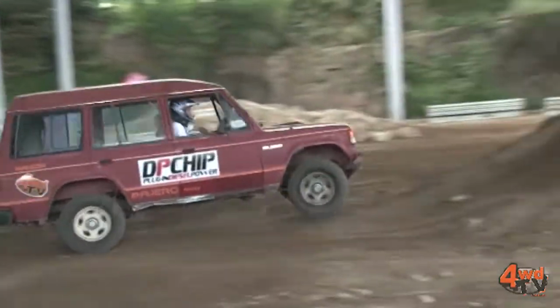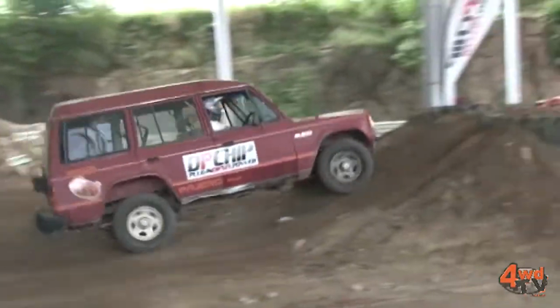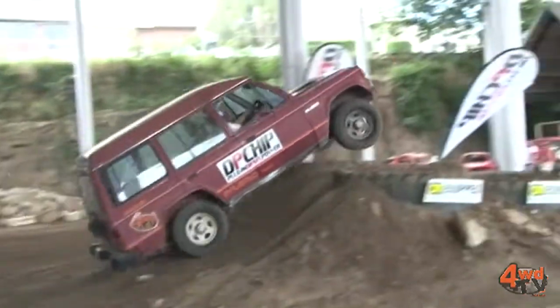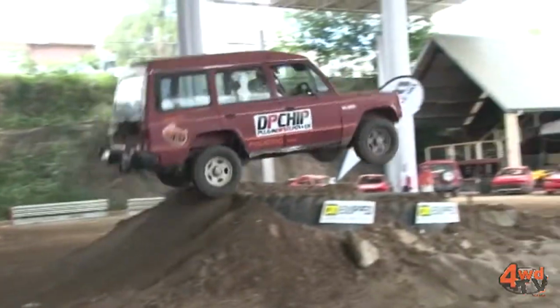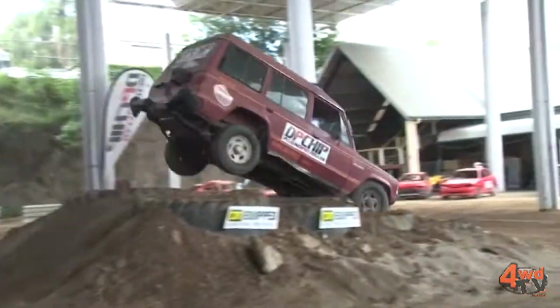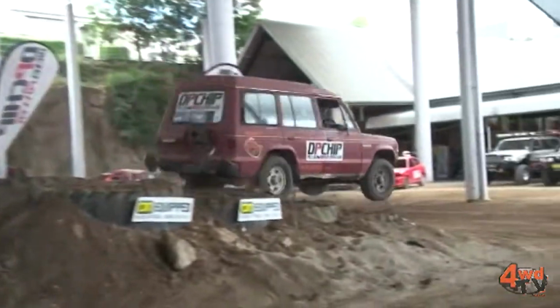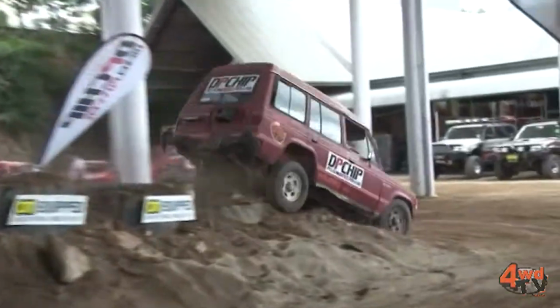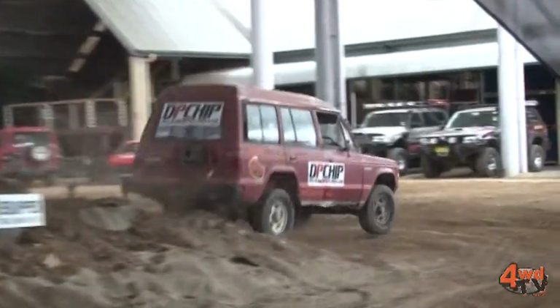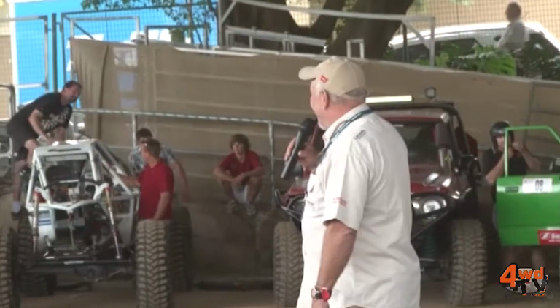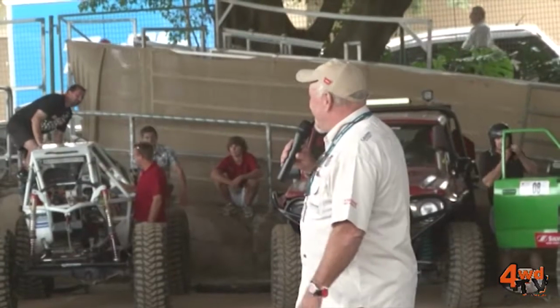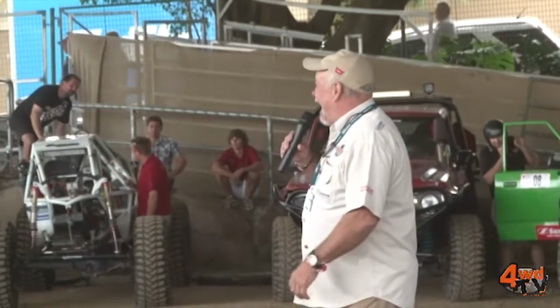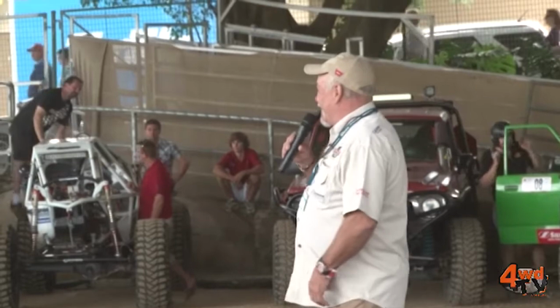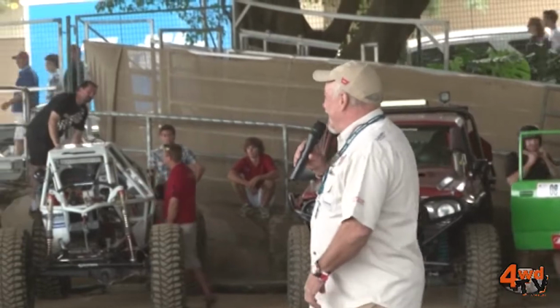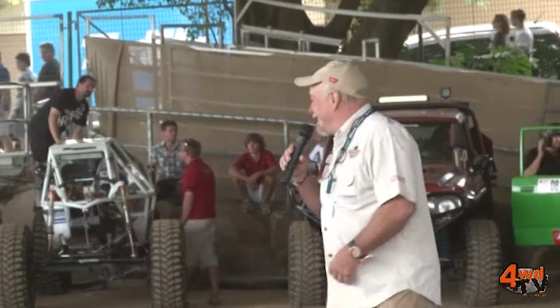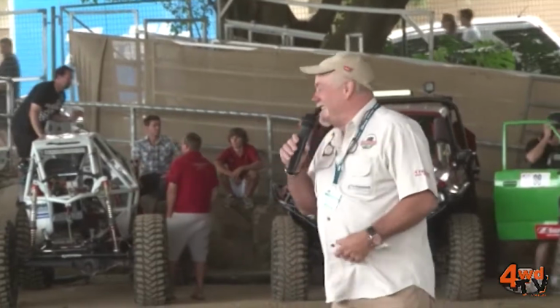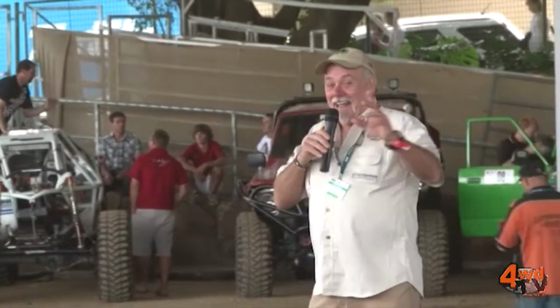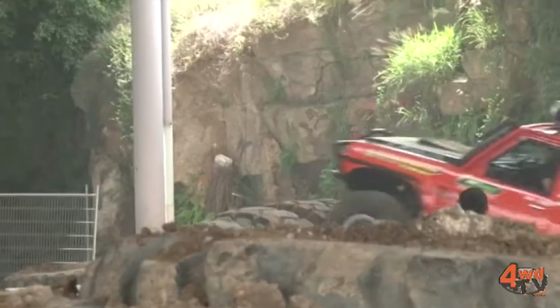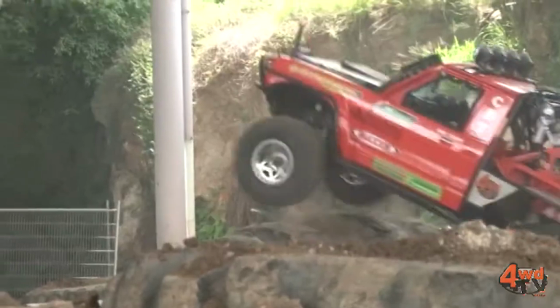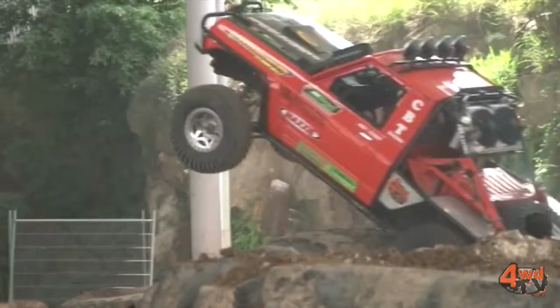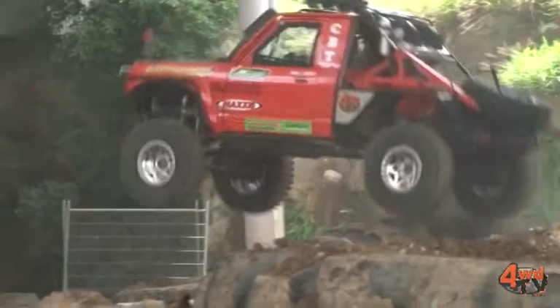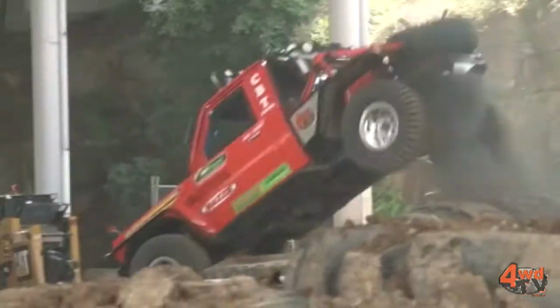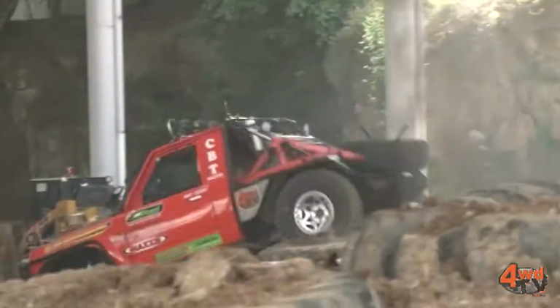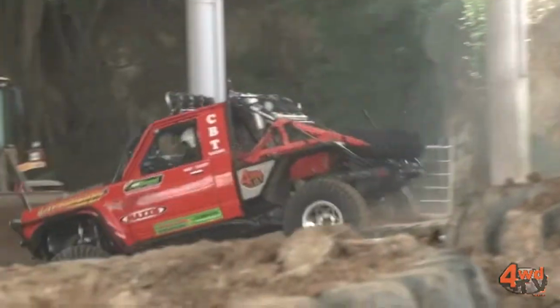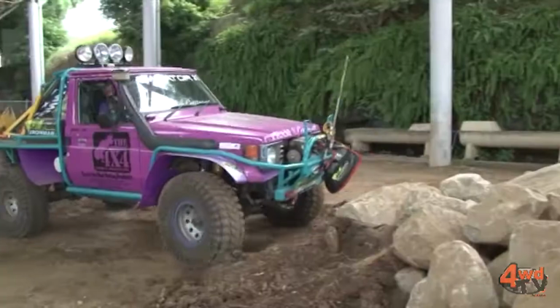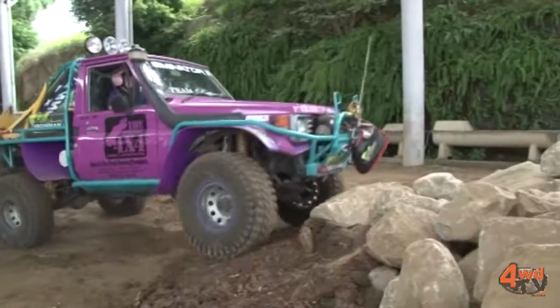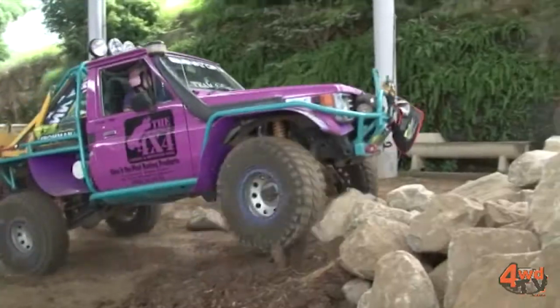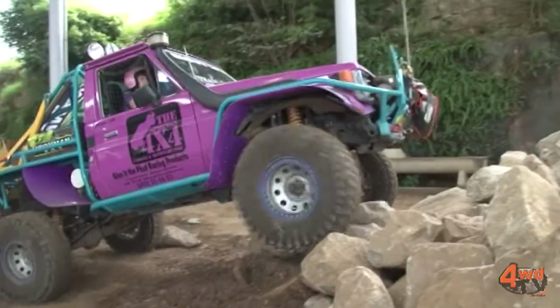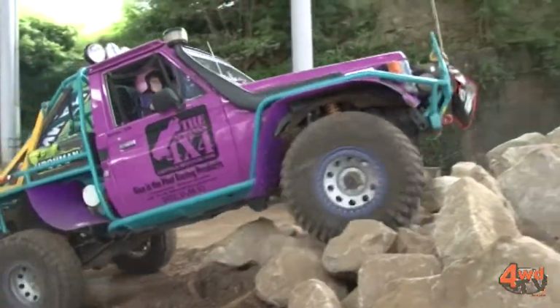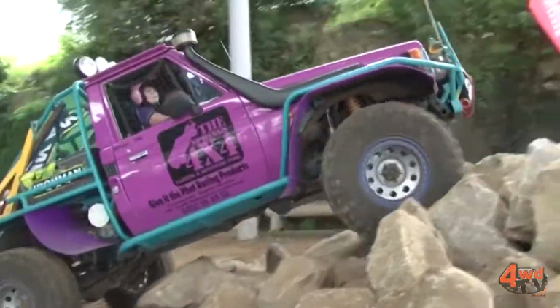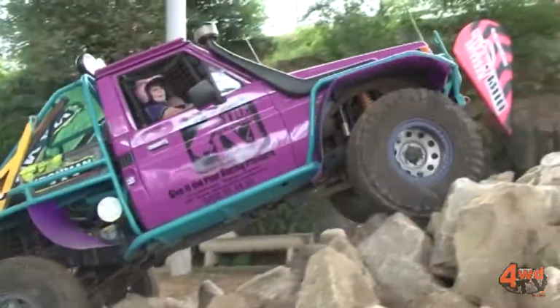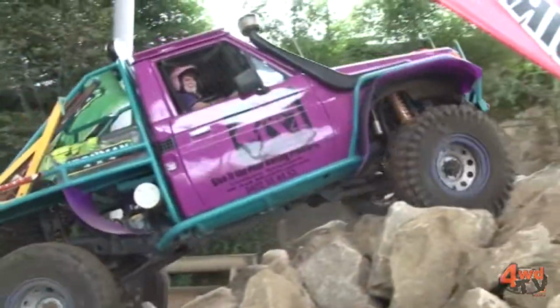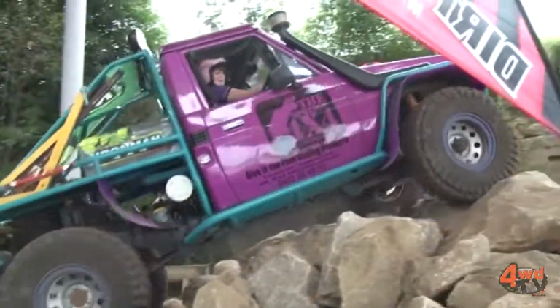Yoda's basically running Oz Truck for us and we've got Dave Metcalfe comparing the show. Dave's been around the traps for years and years and knows these trucks inside and out. He knows every little gizmo and gadget they've got and he knows how to get out there and talk it up to the crowd.